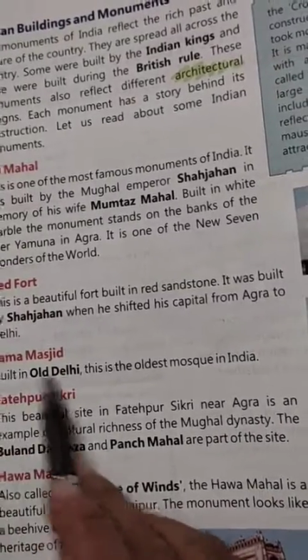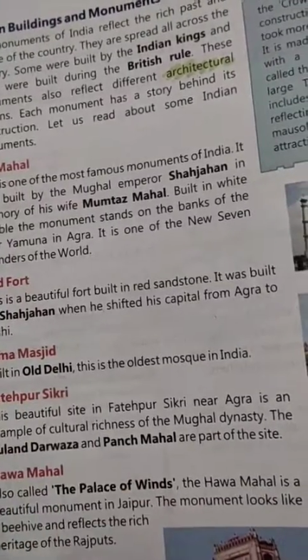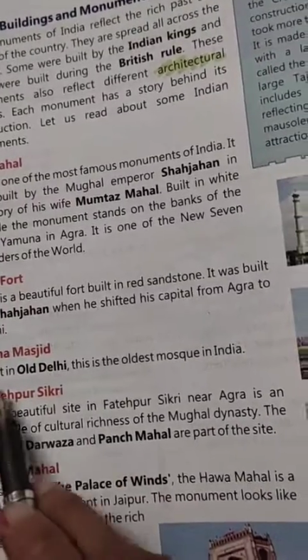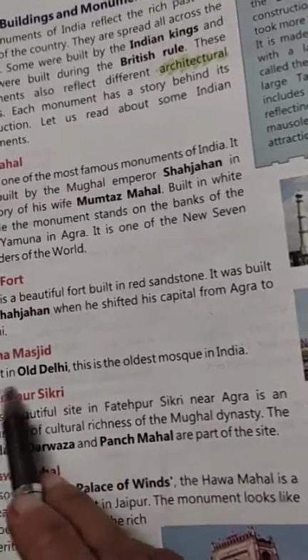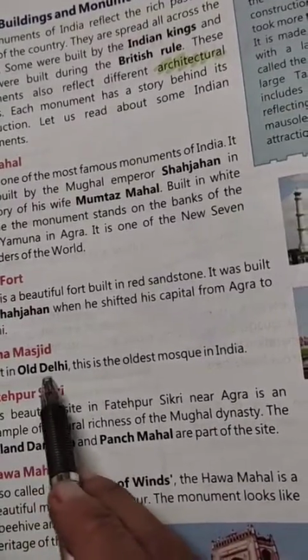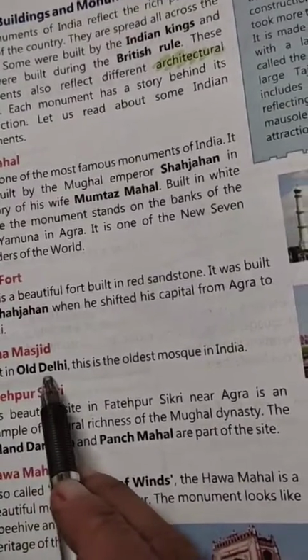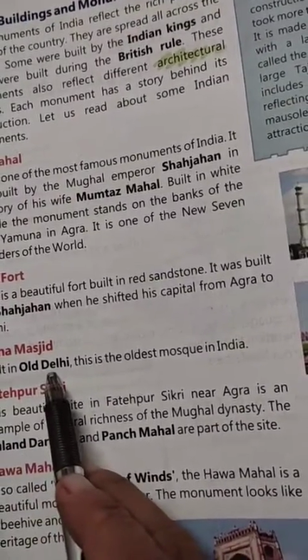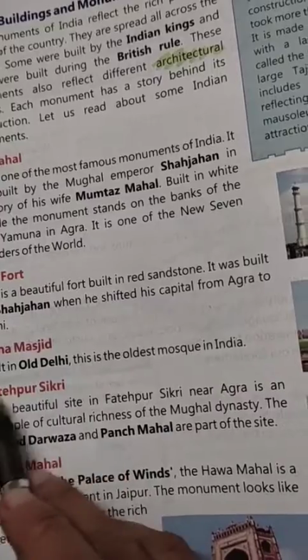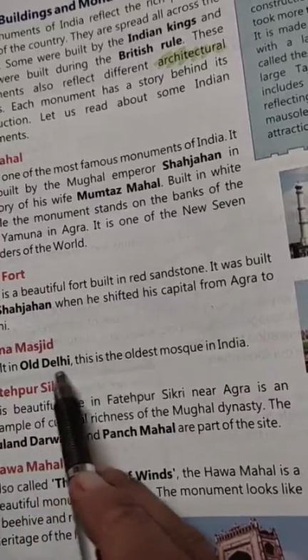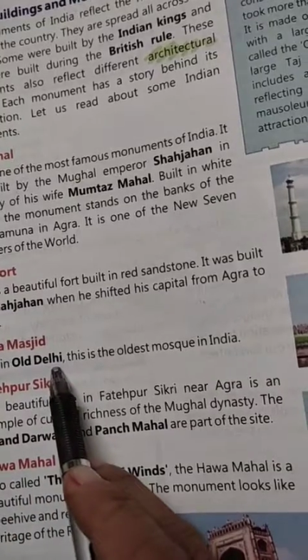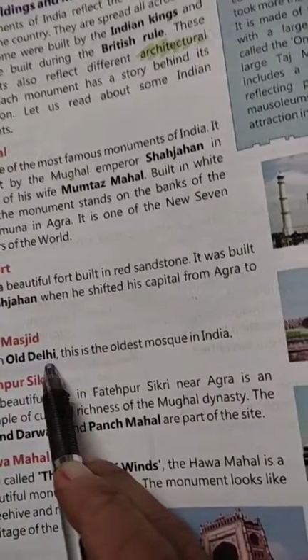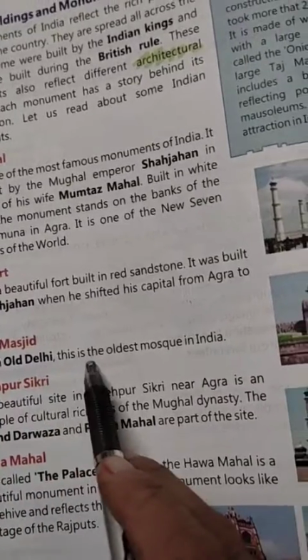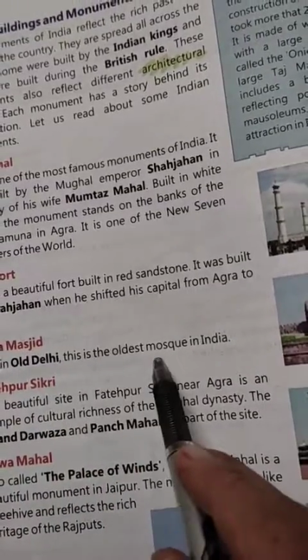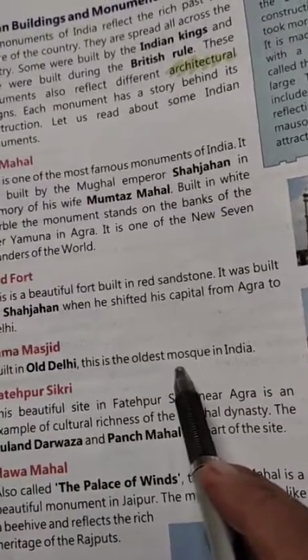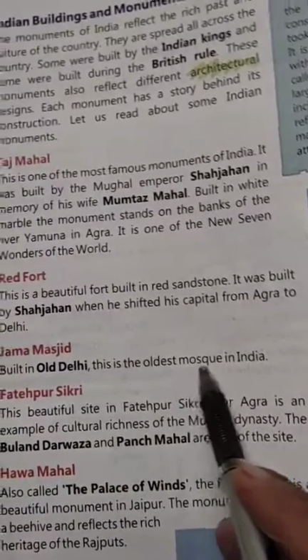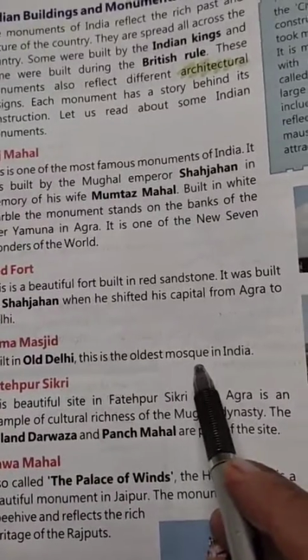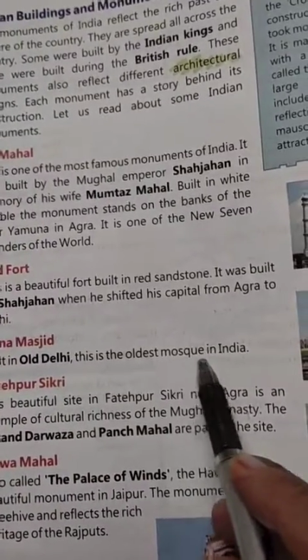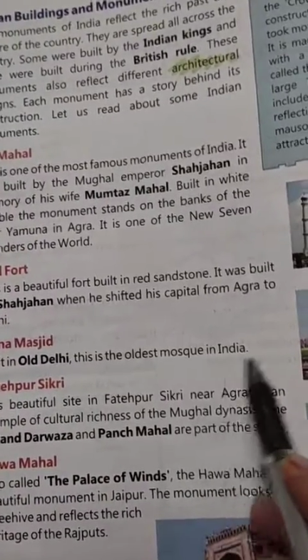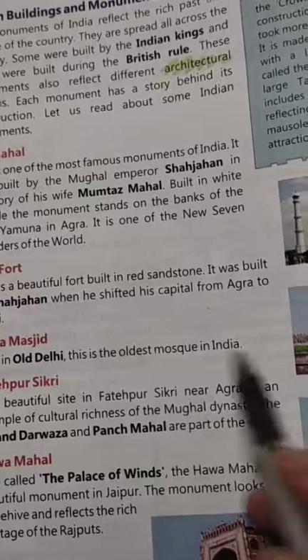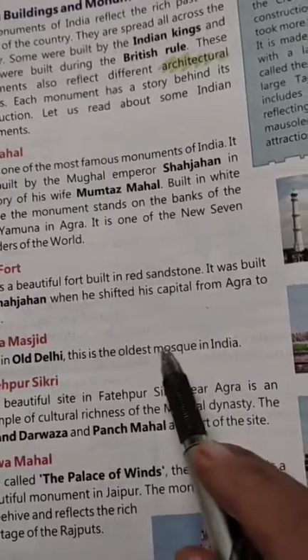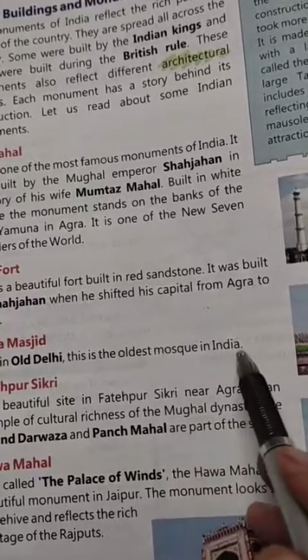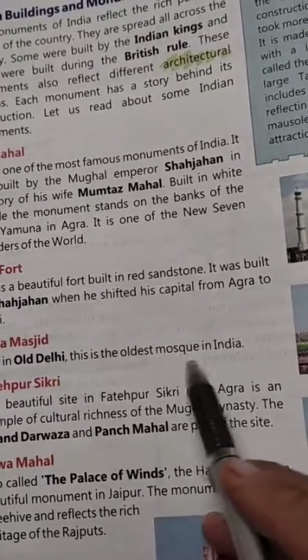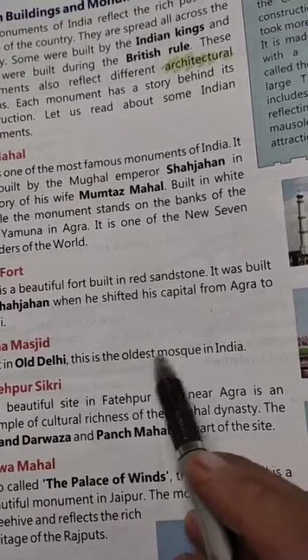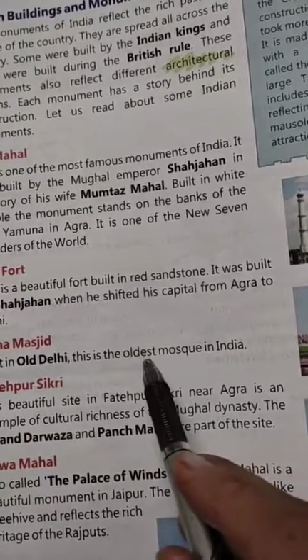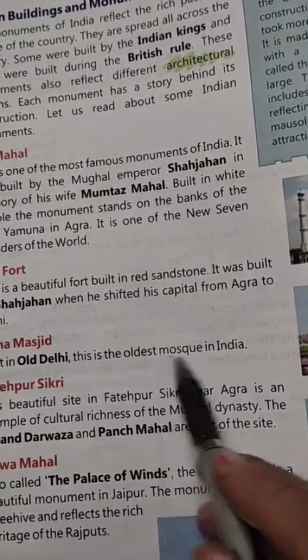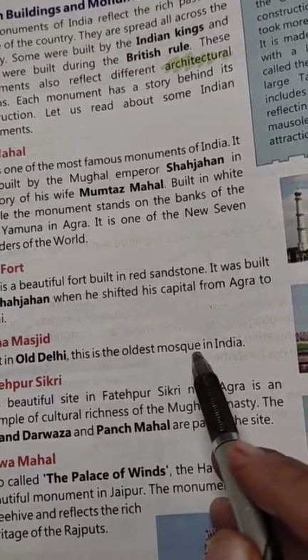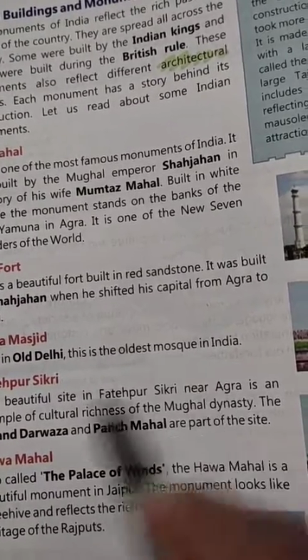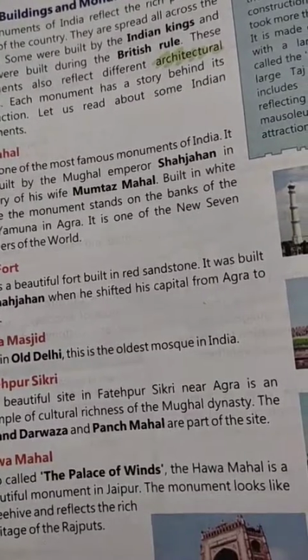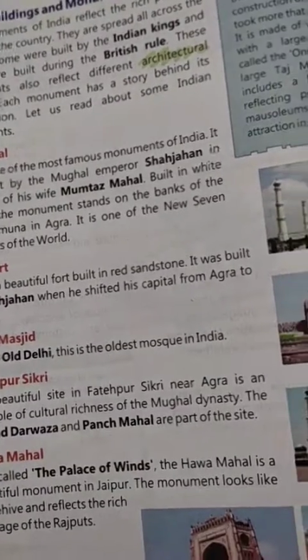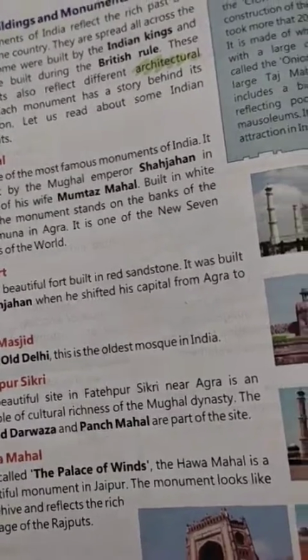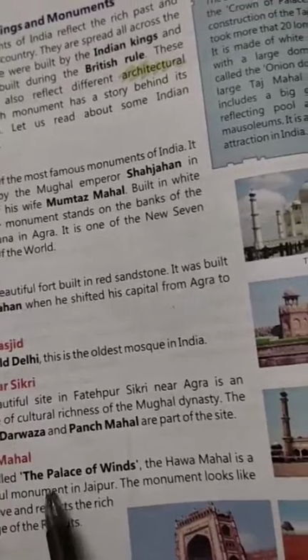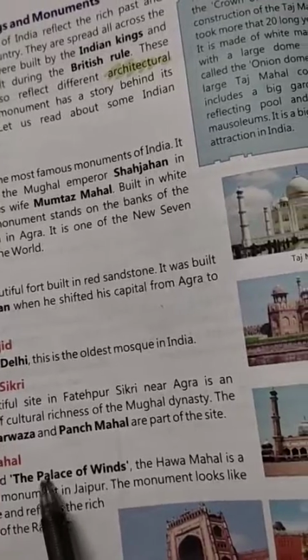Jama Masjid — it is in Old Delhi. It is the oldest mosque in India.